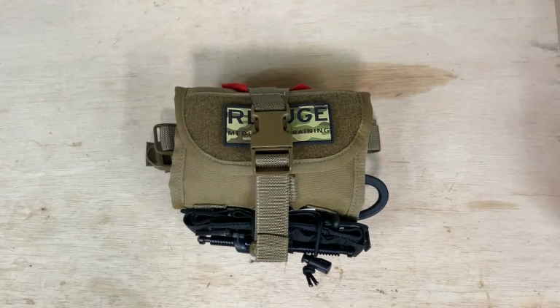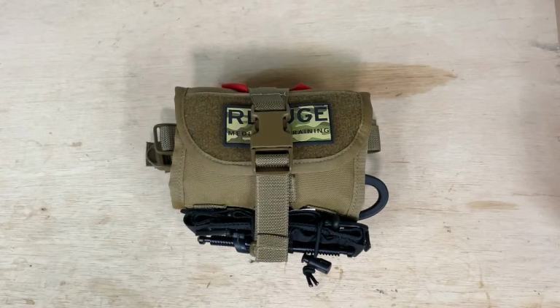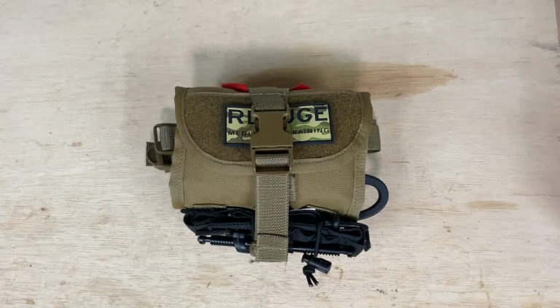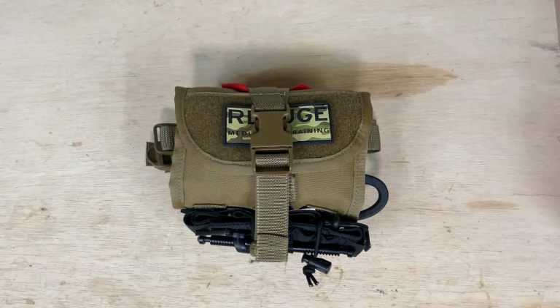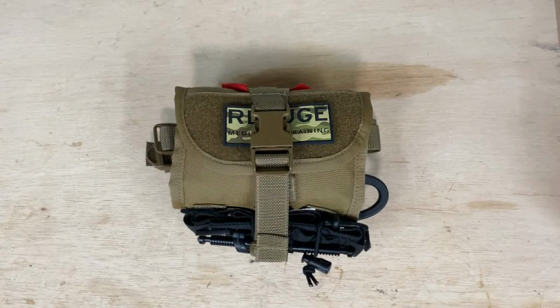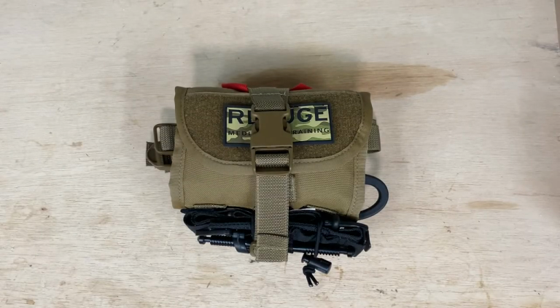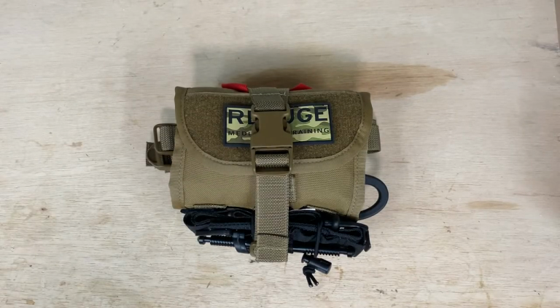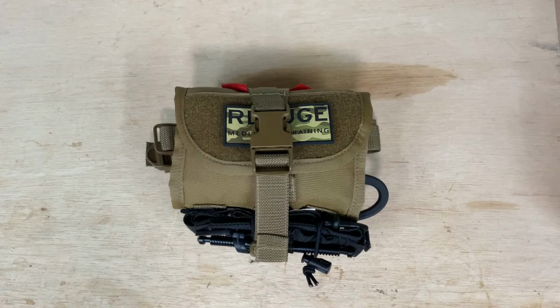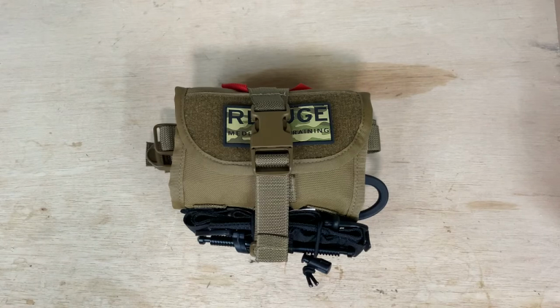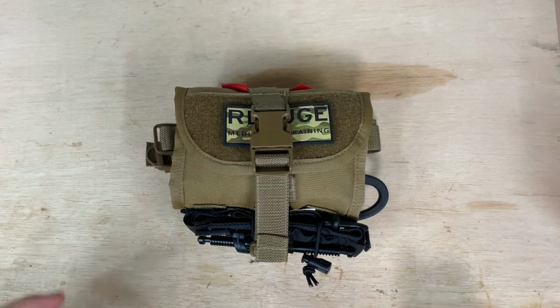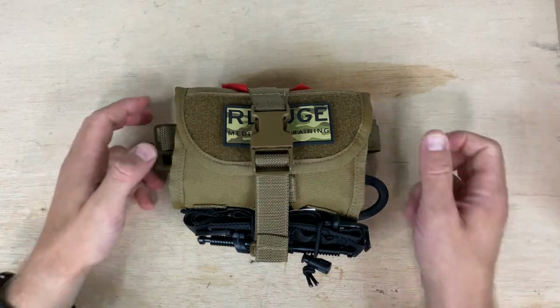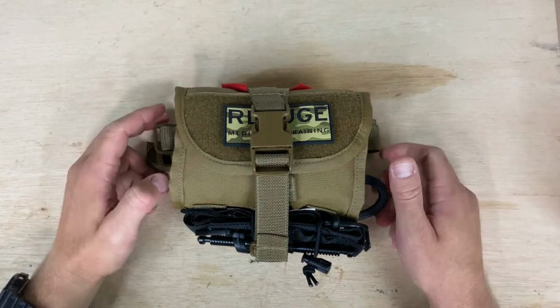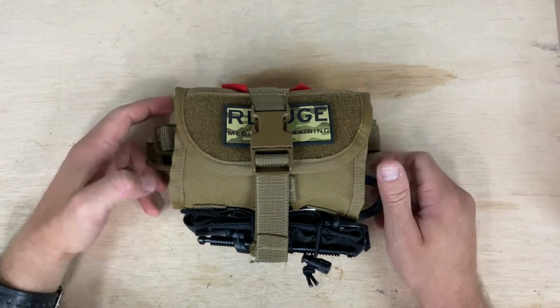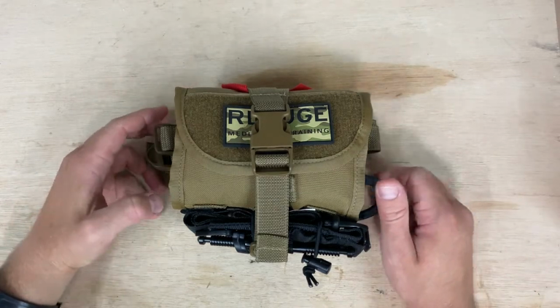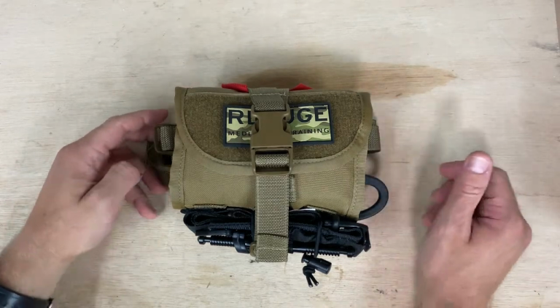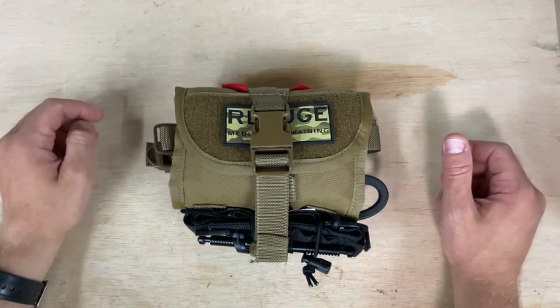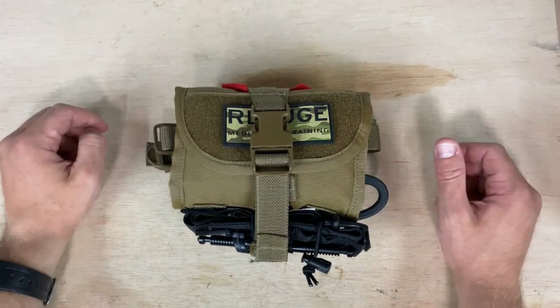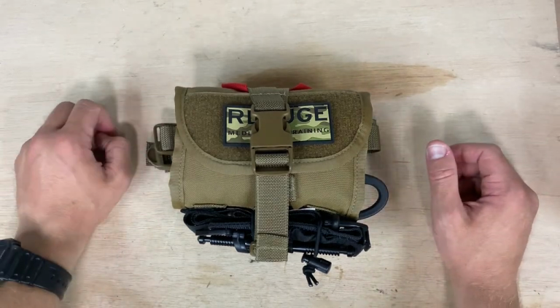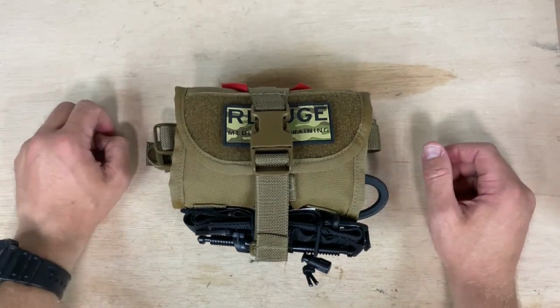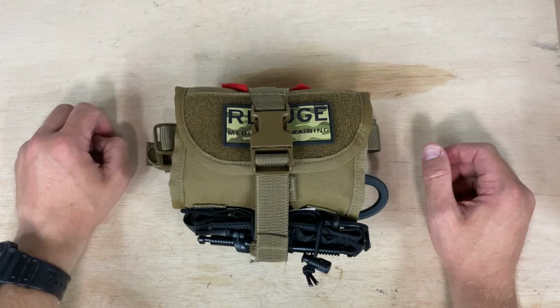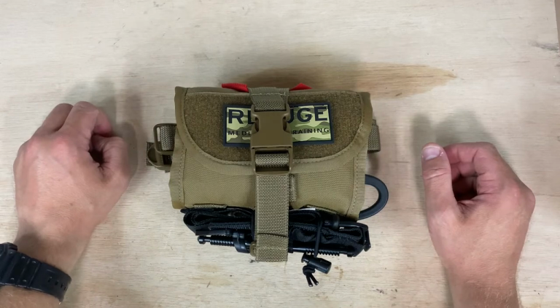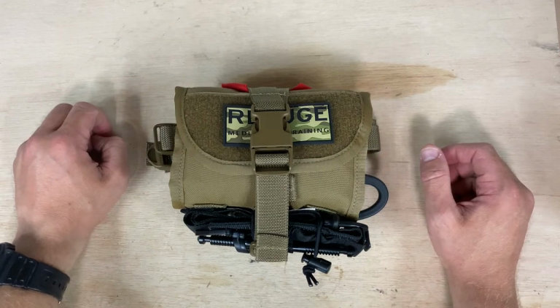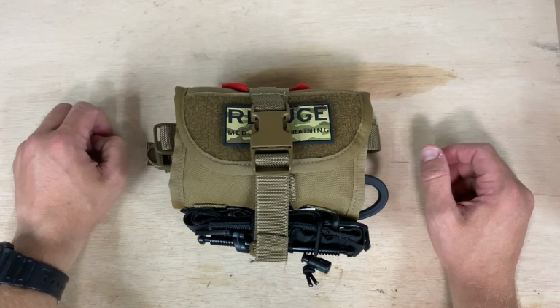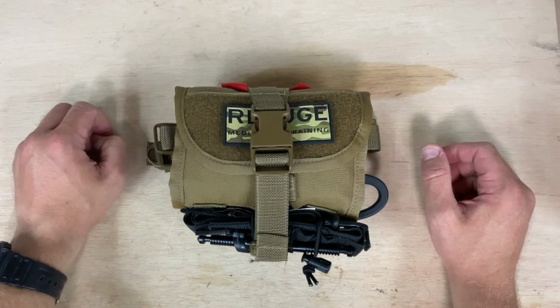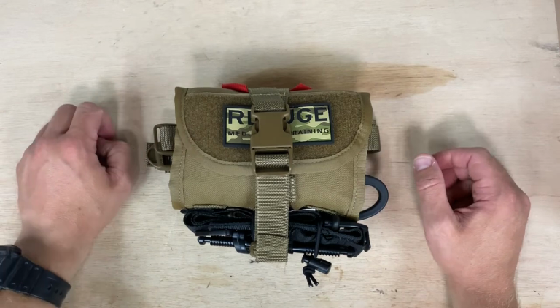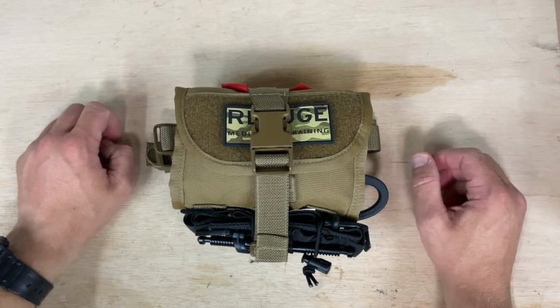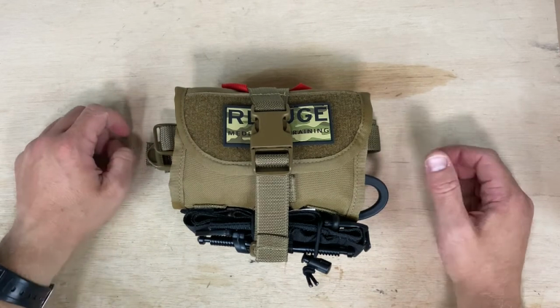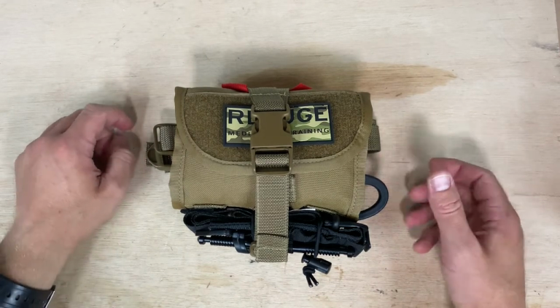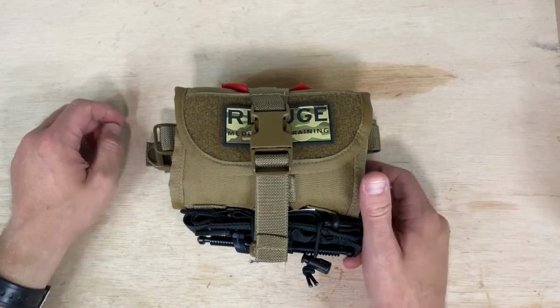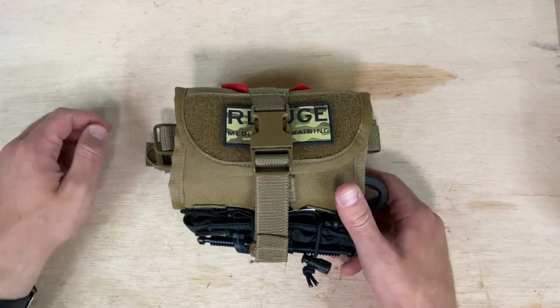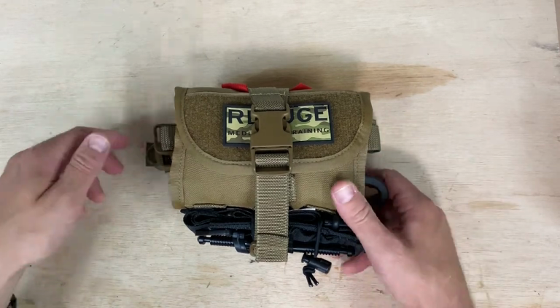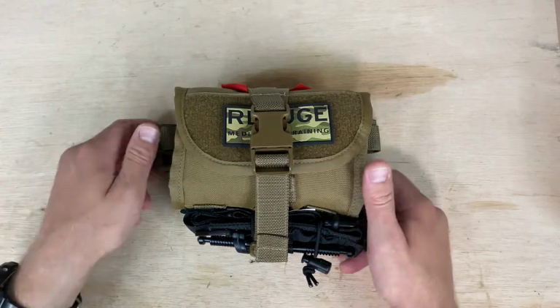Howdy everybody, Essential Gear here. So what you're looking at is the ARC kit from Refuge Medical. It's one of their newer kits. I've had it for a few days now, so I've kind of formed my initial impression of the thing. Just wanted to get a quick video out on my thoughts.